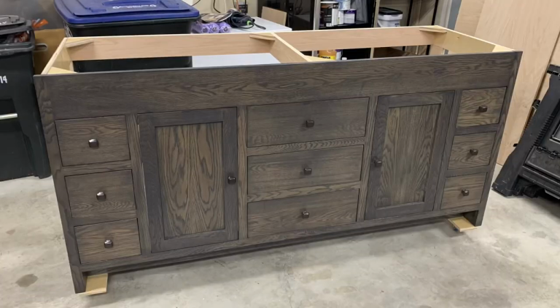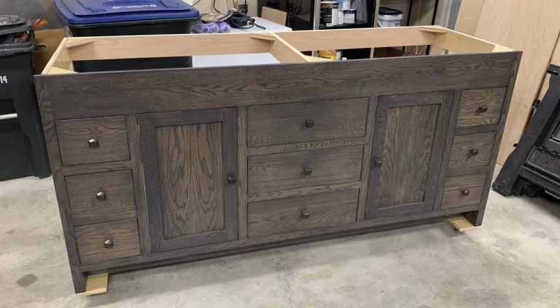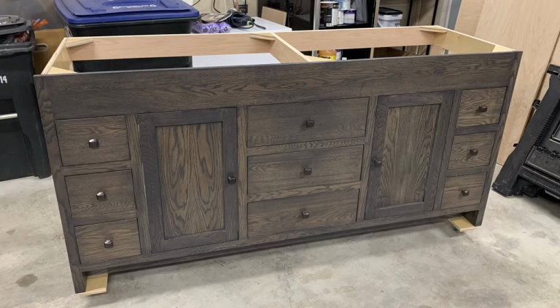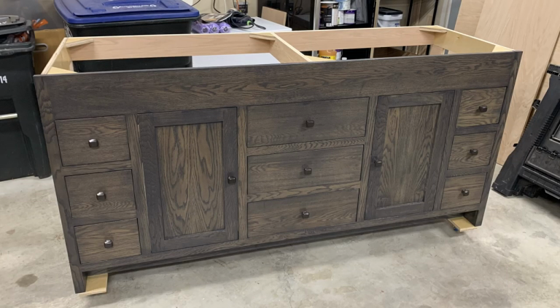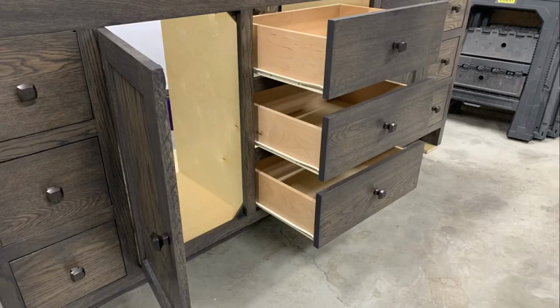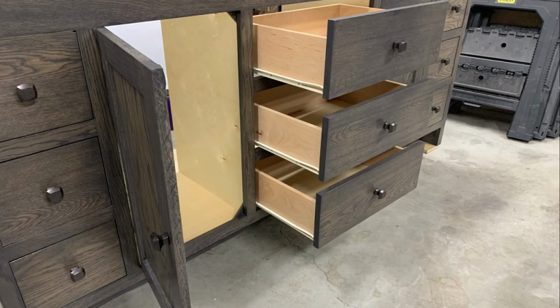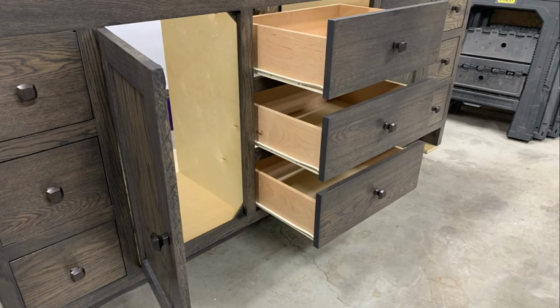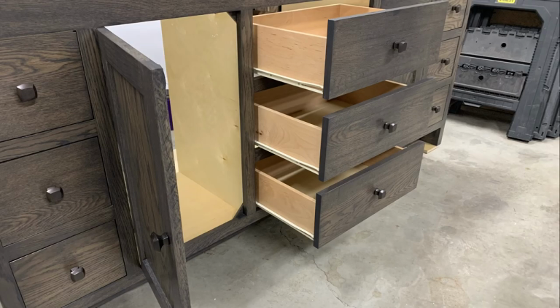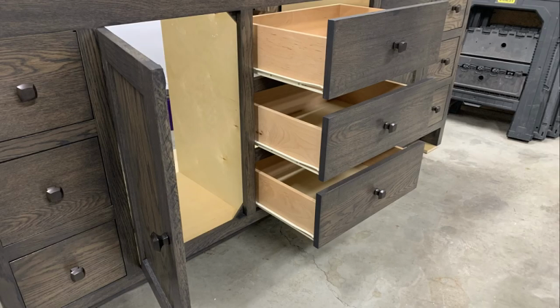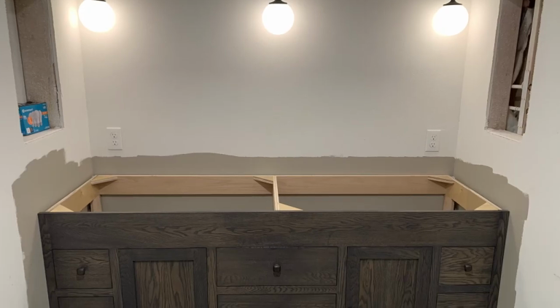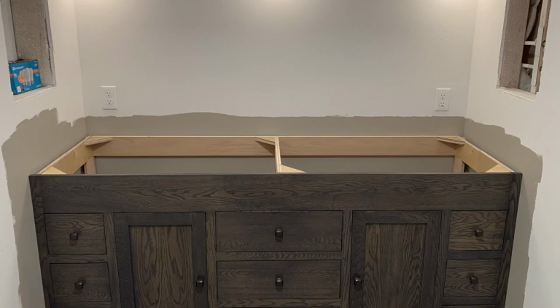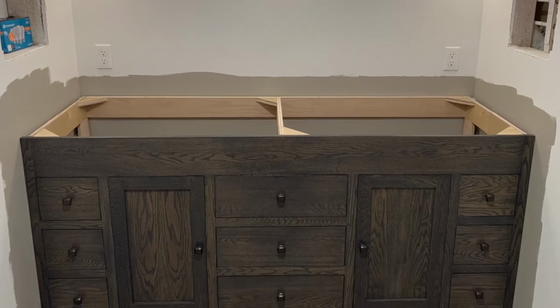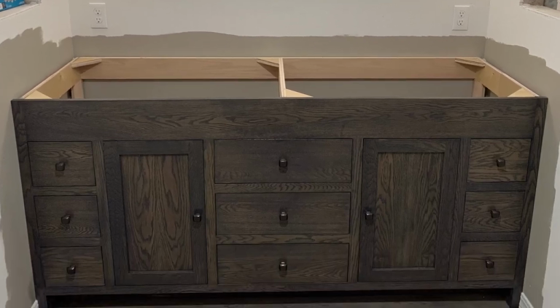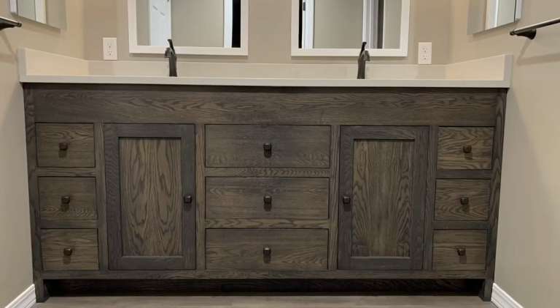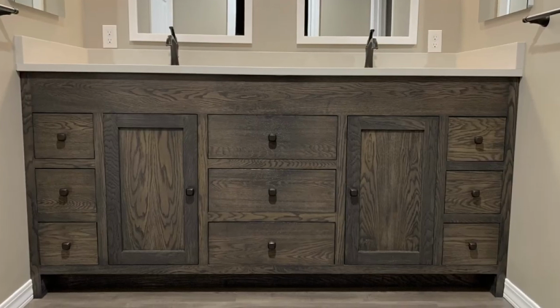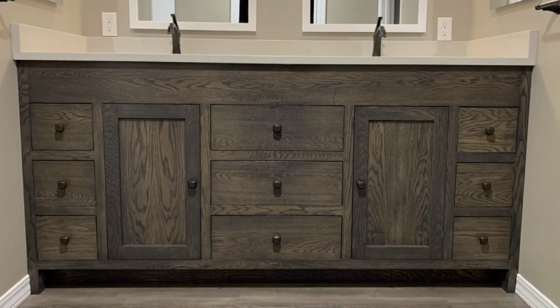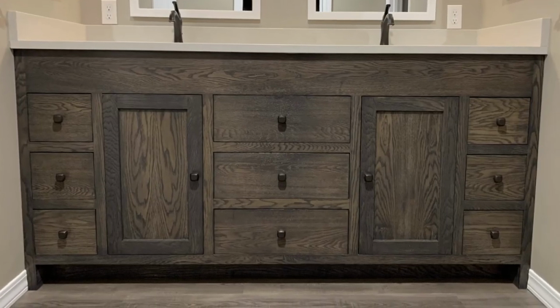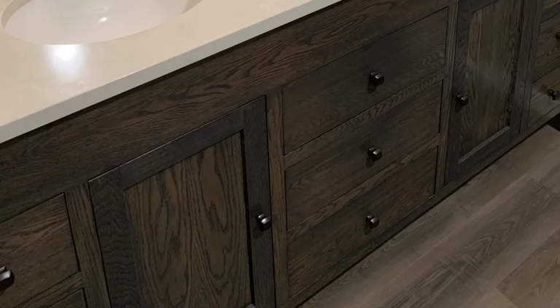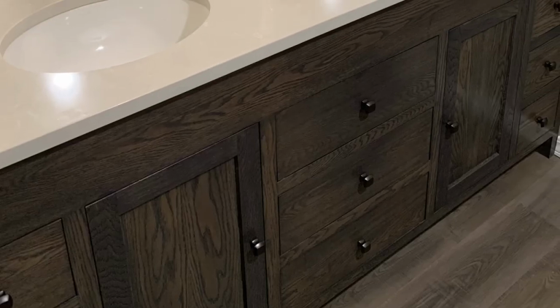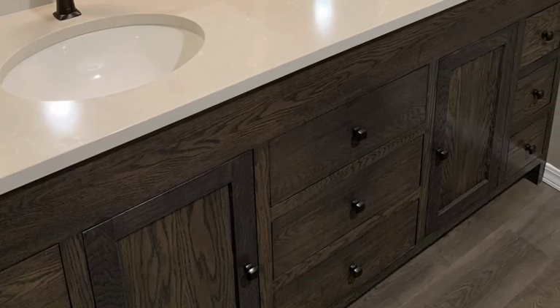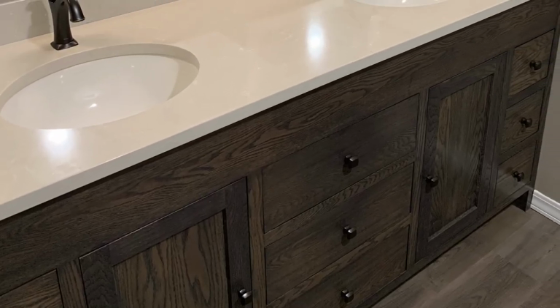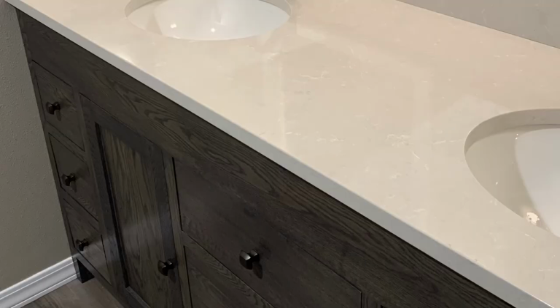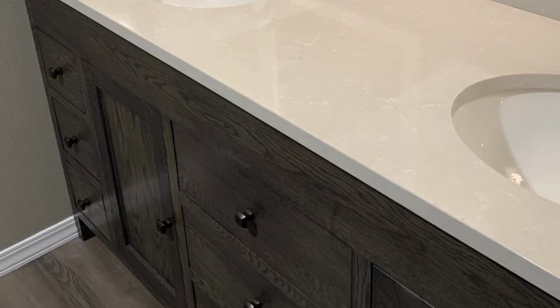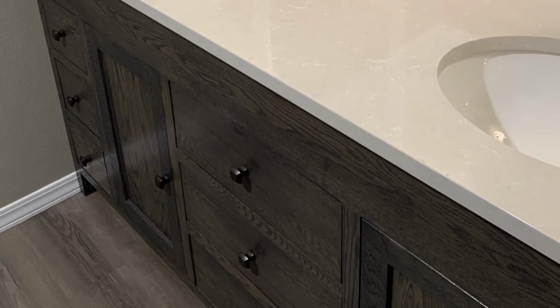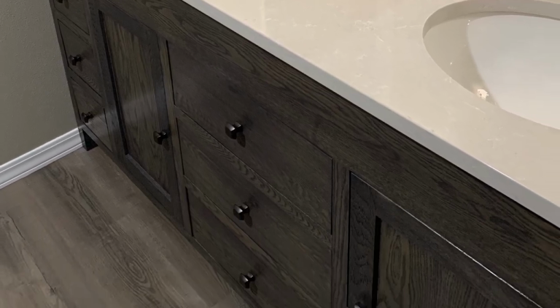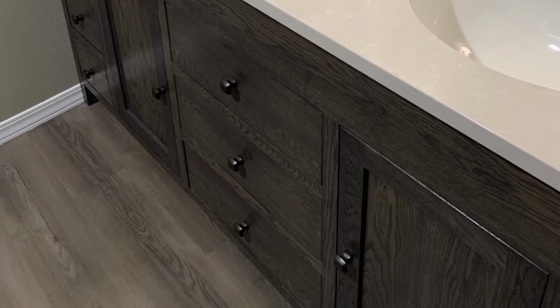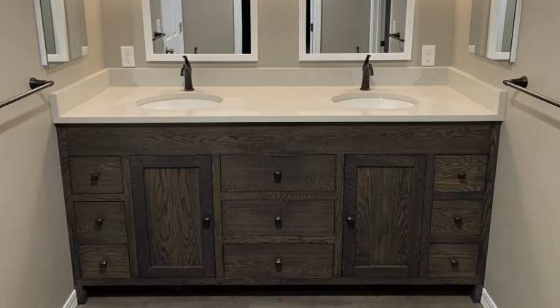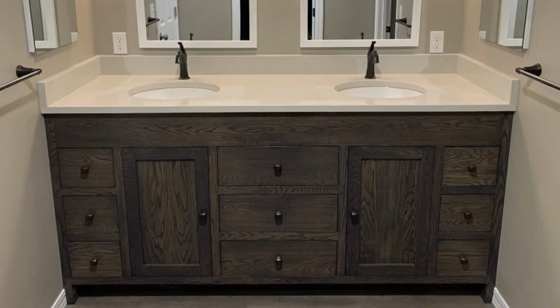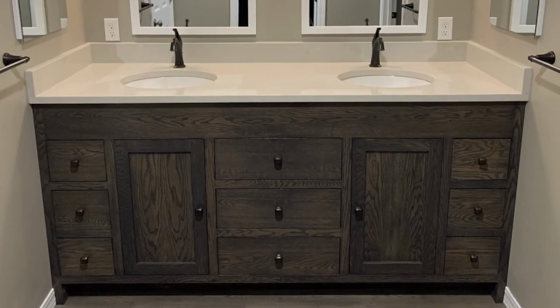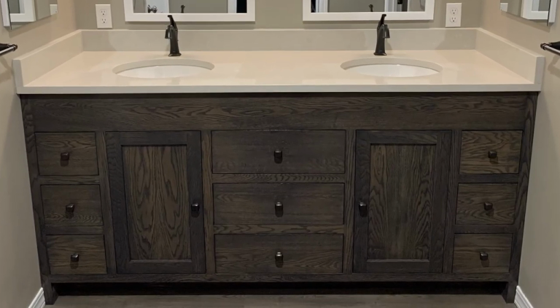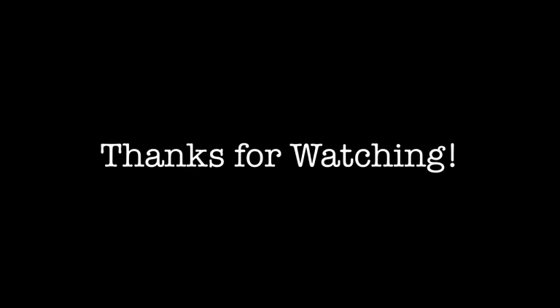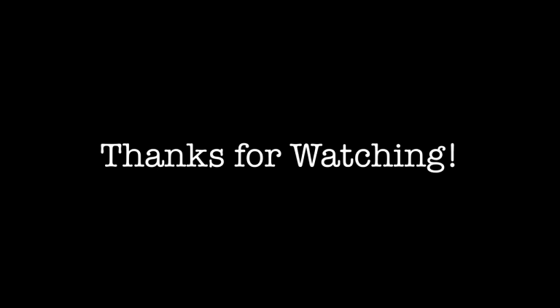With that complete, the vanity was carried upstairs to the bathroom that was being remodeled, where it fit into the space perfectly. Once the countertop was cut and installed and the plumbing was connected, this job was done. Thanks for watching.